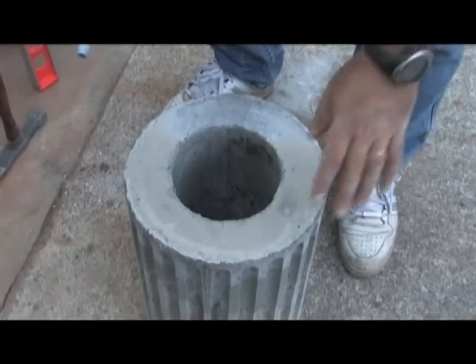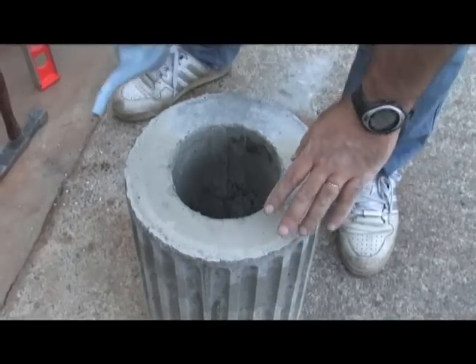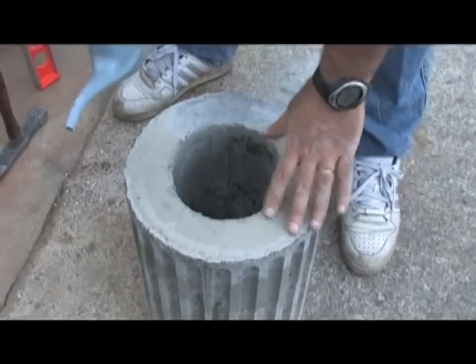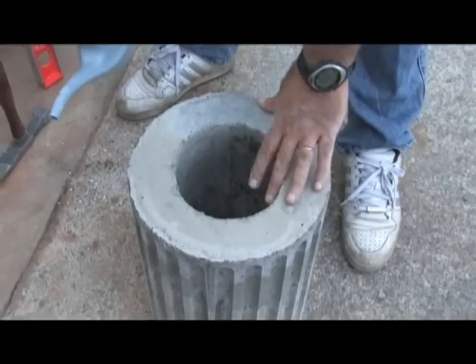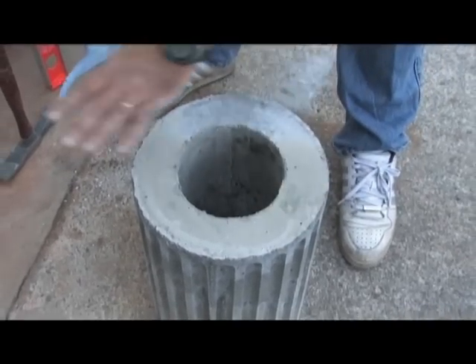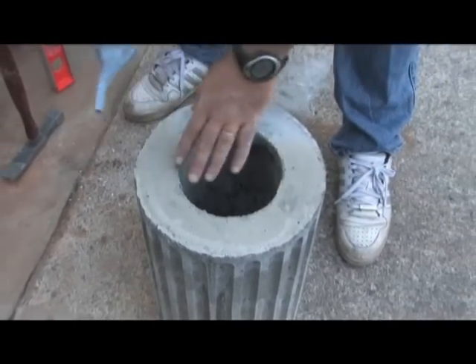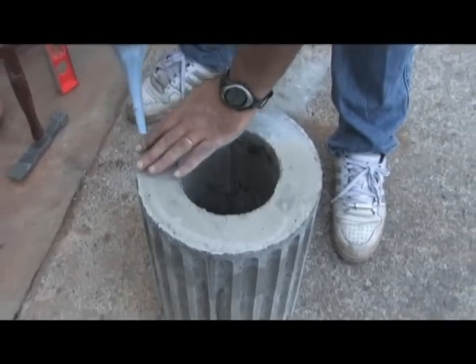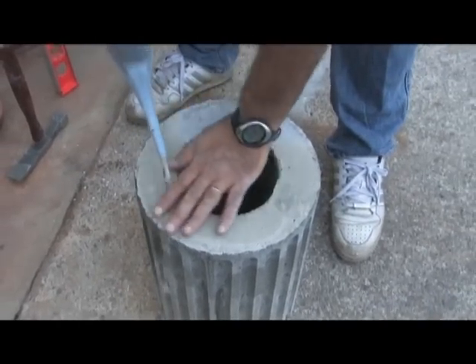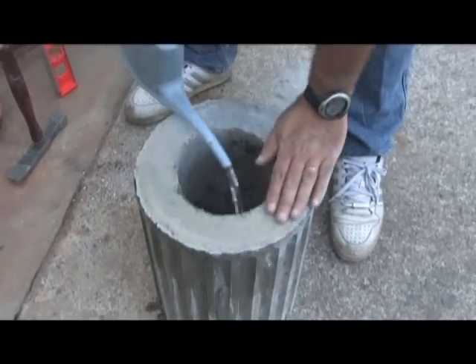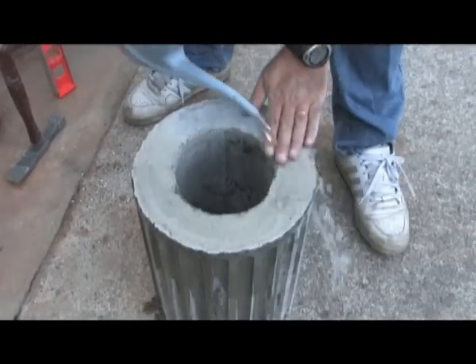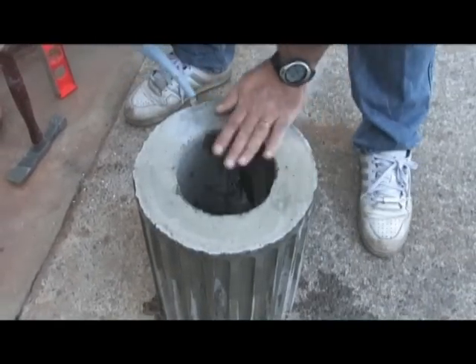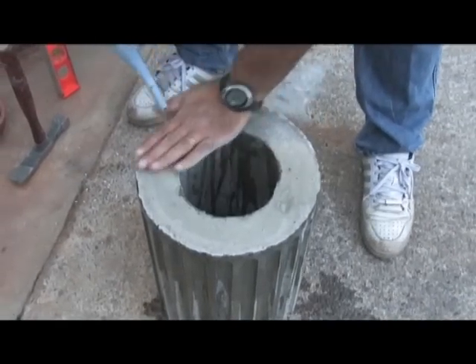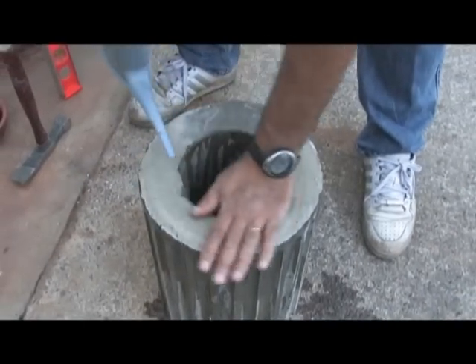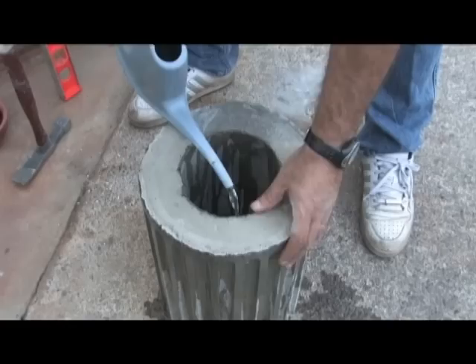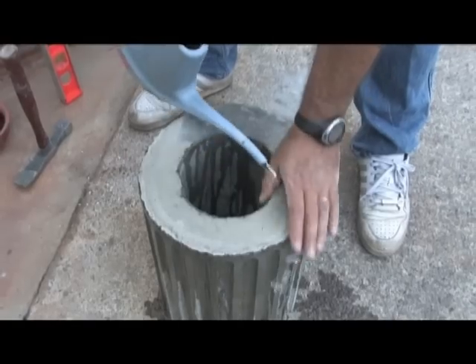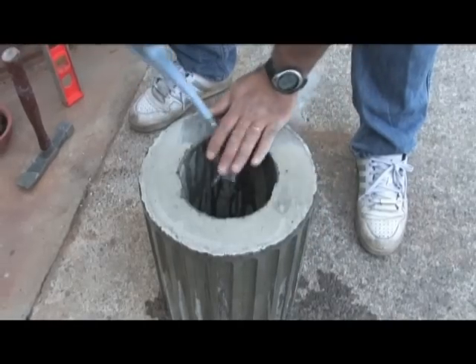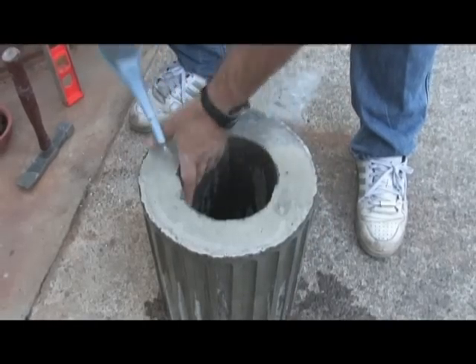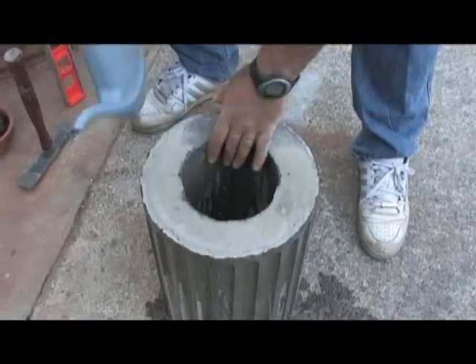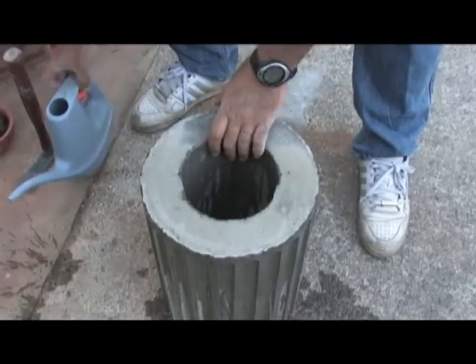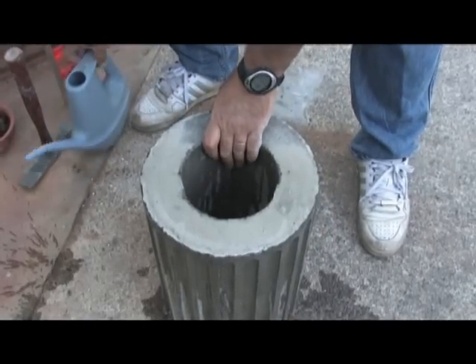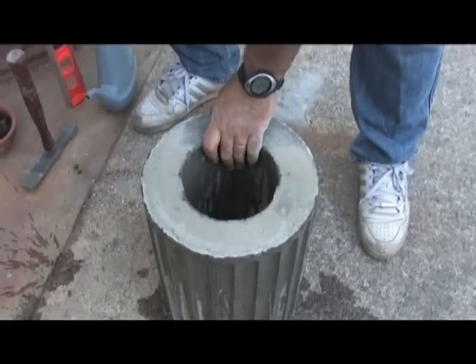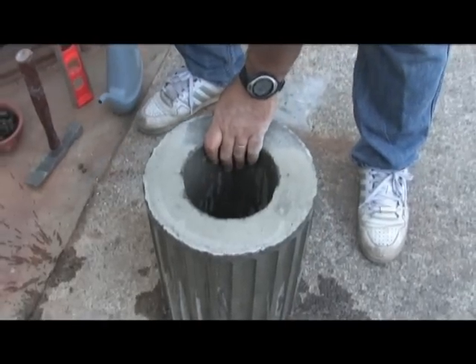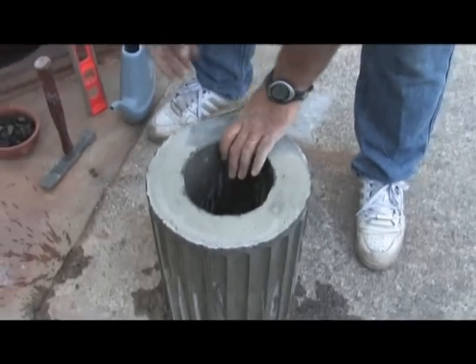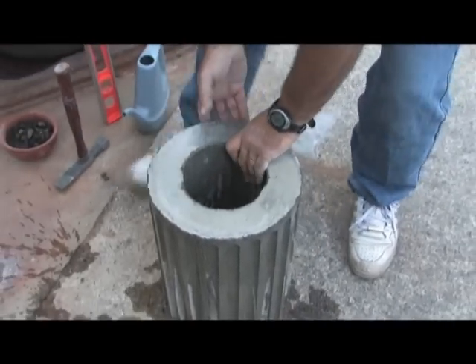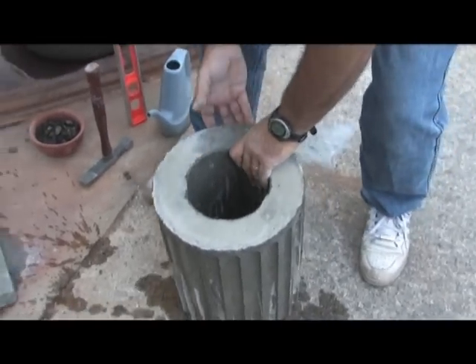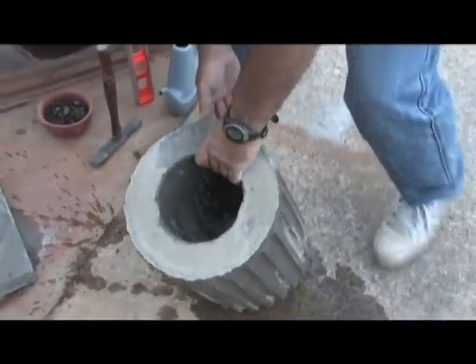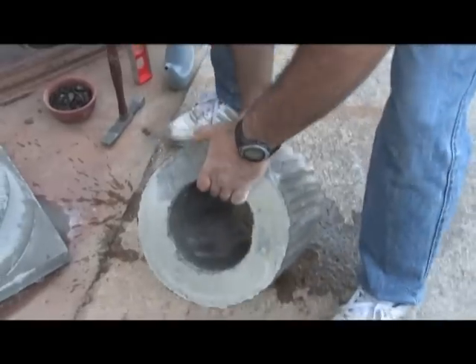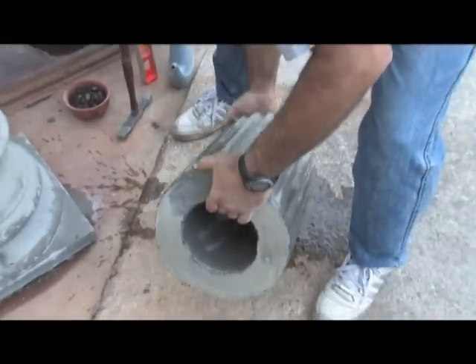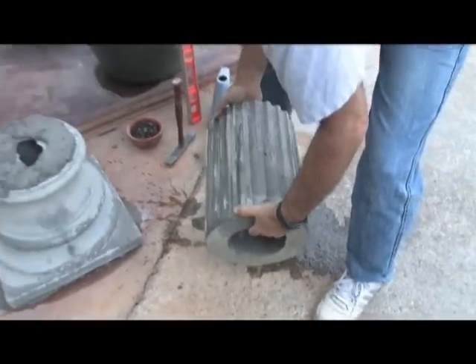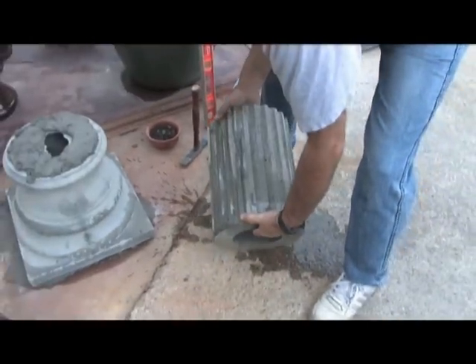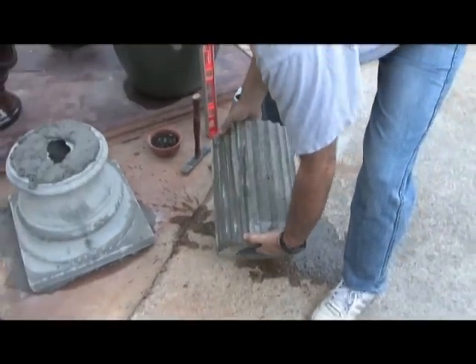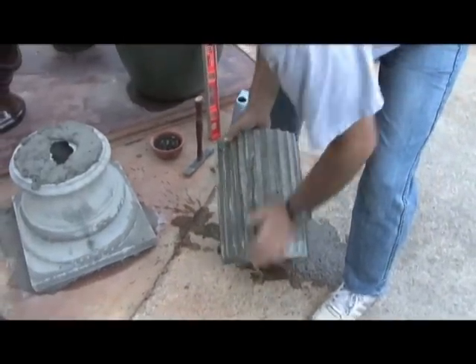It's always nice to wet the concrete before you mortar it. This way it will not absorb the moisture out of the mortar itself. So now I have some water on it and we're ready to set it up.